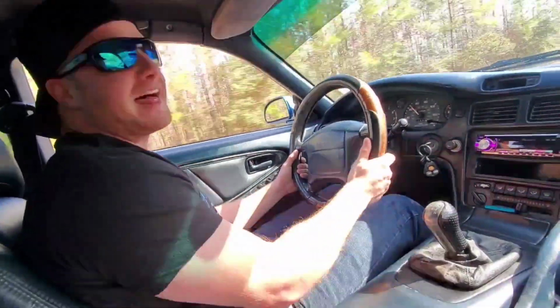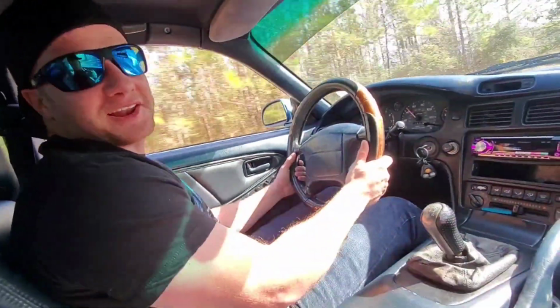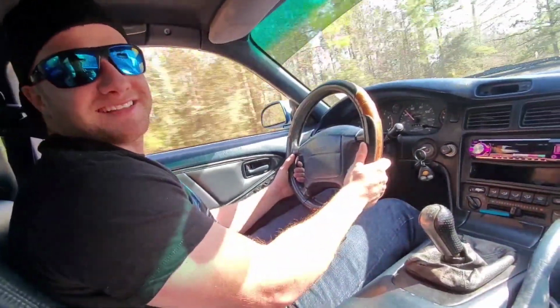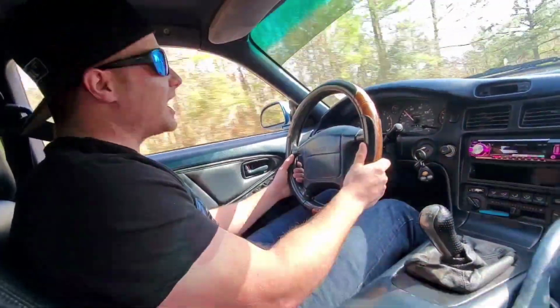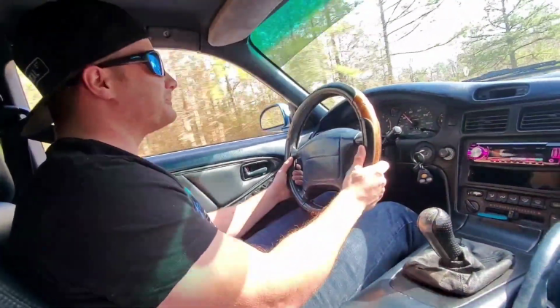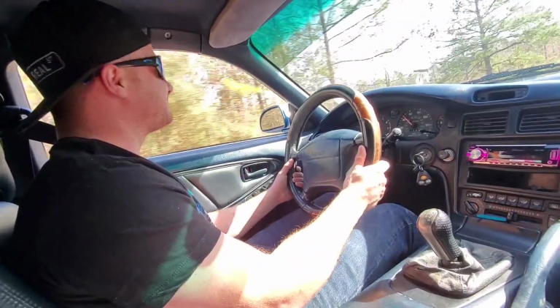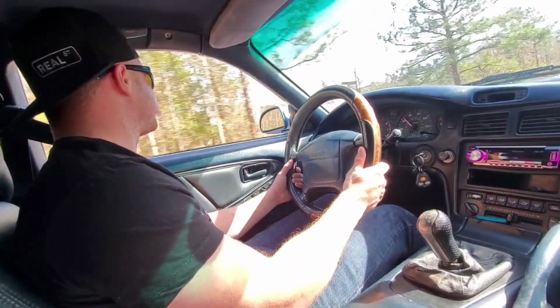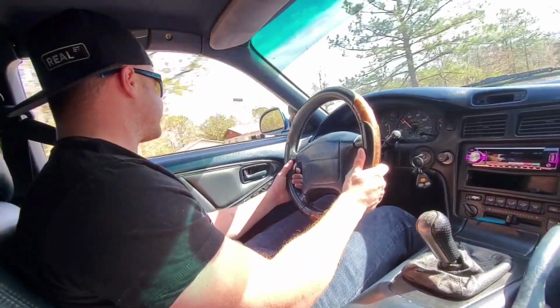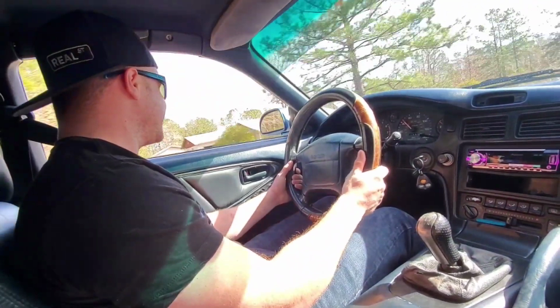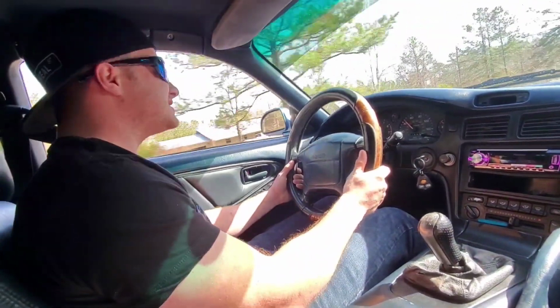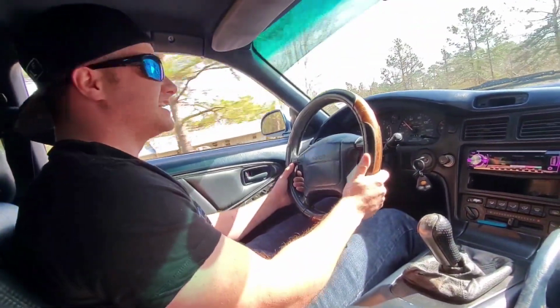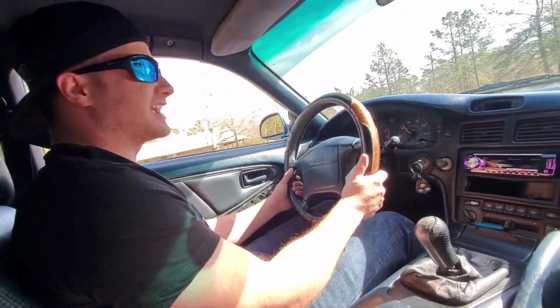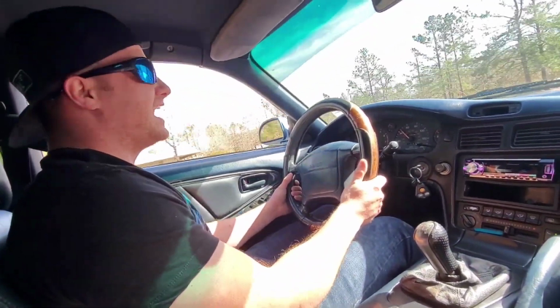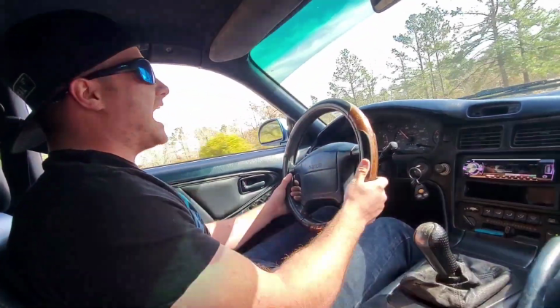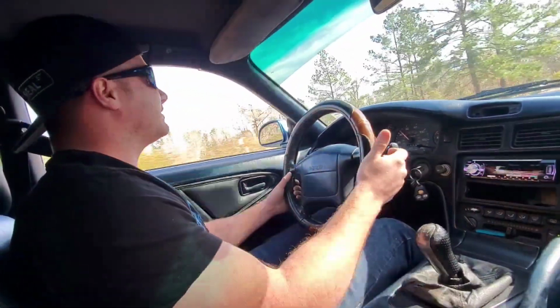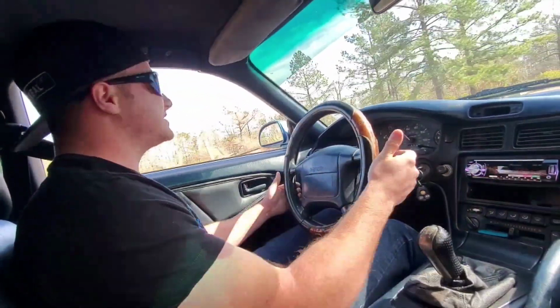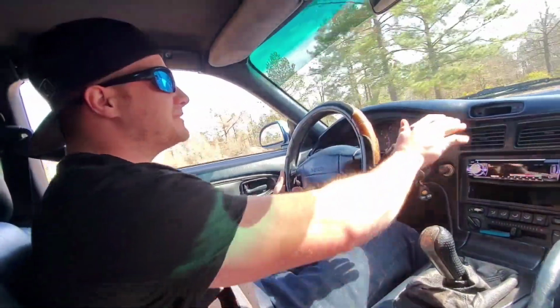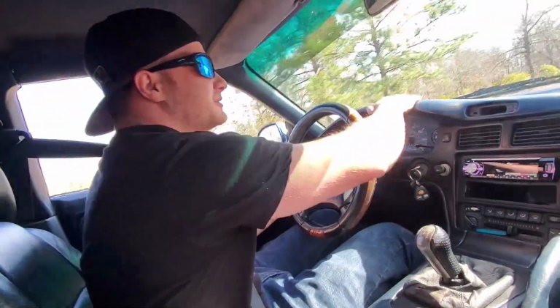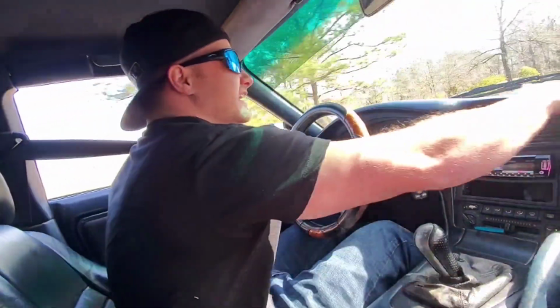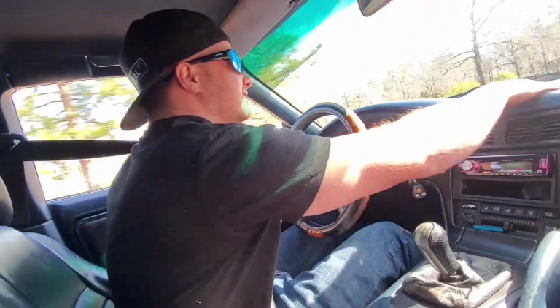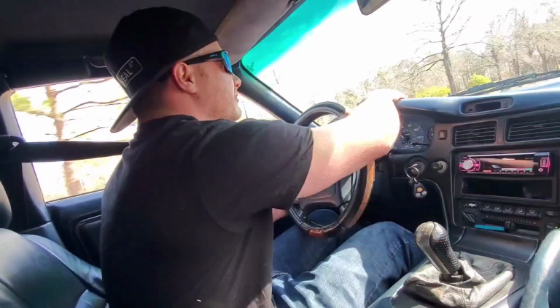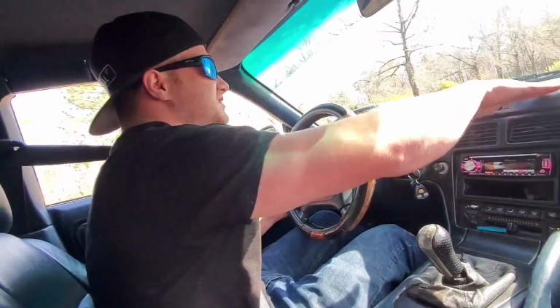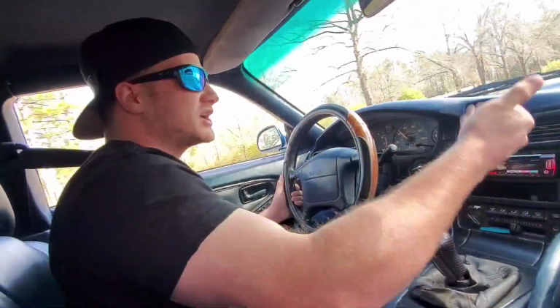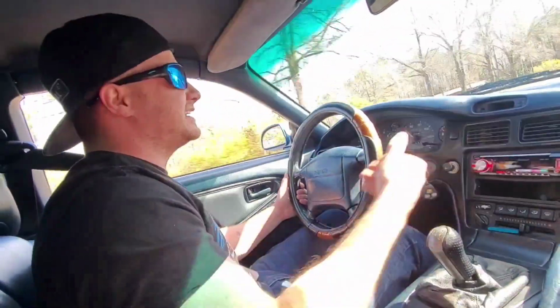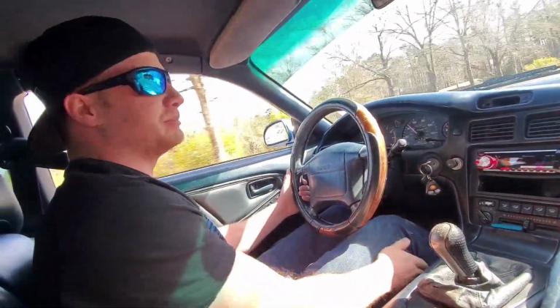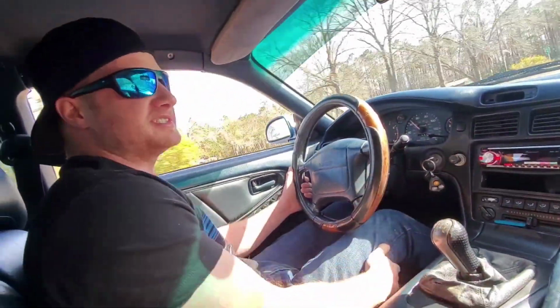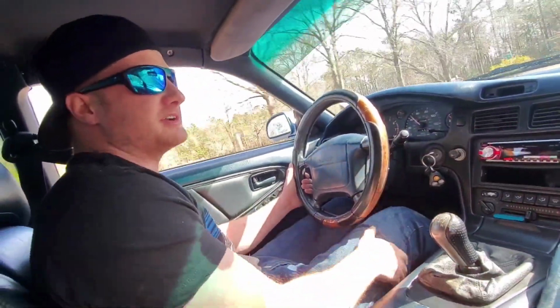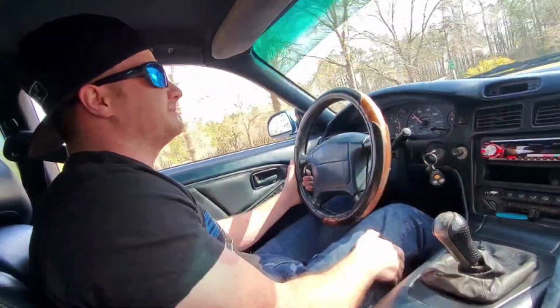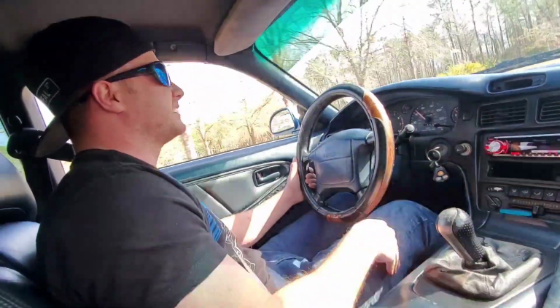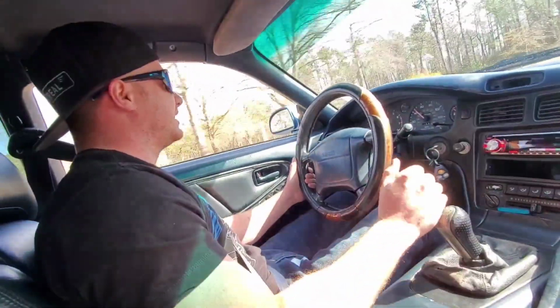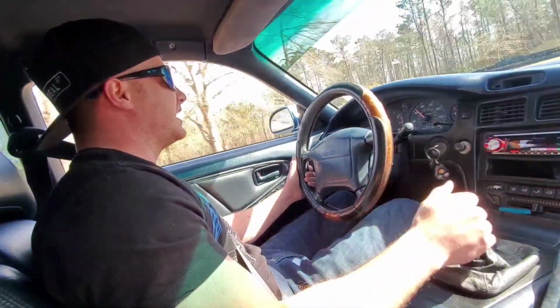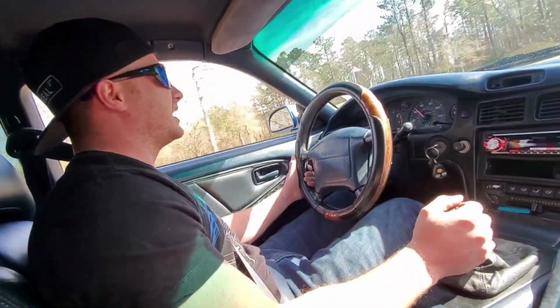I think we're going to end up taking this thing home. Oh yeah, for sure. It's nice. Like I said, I've never really been too keen on a blue interior, but...